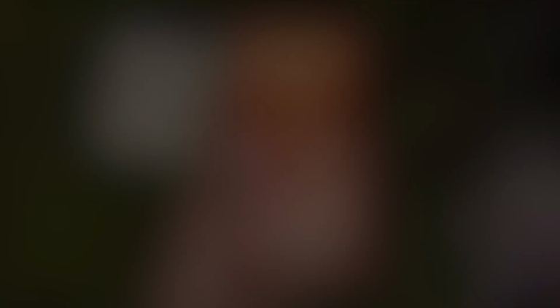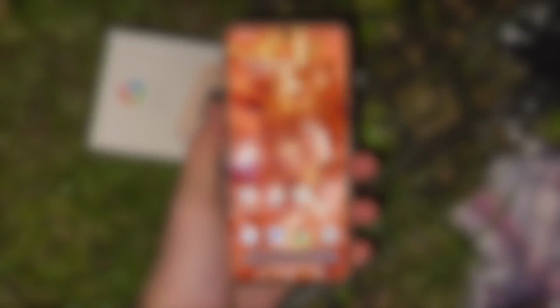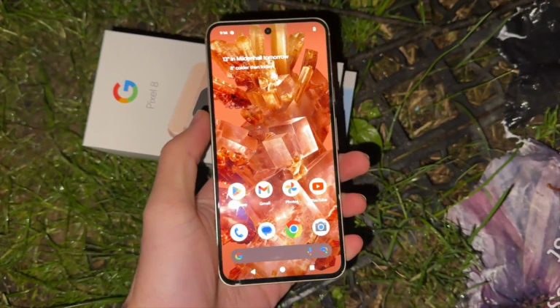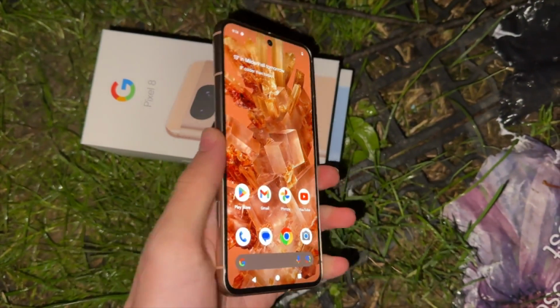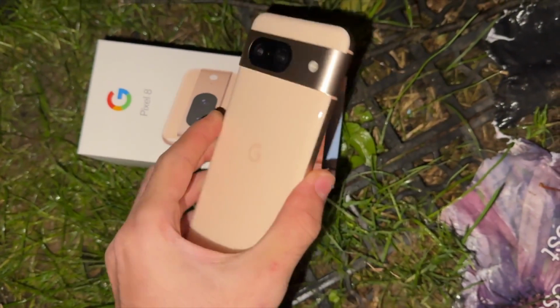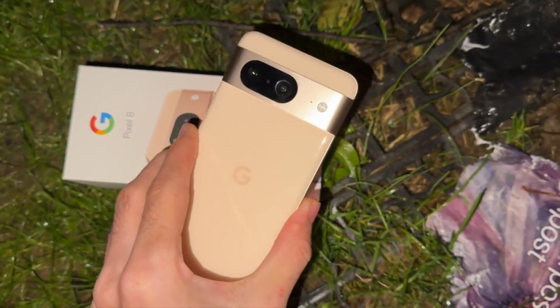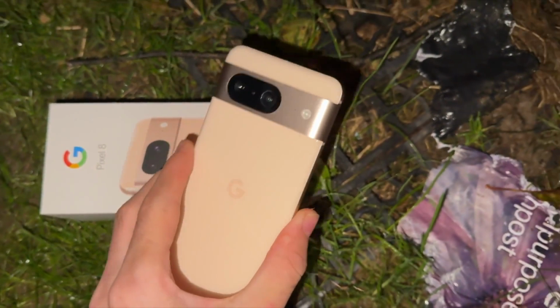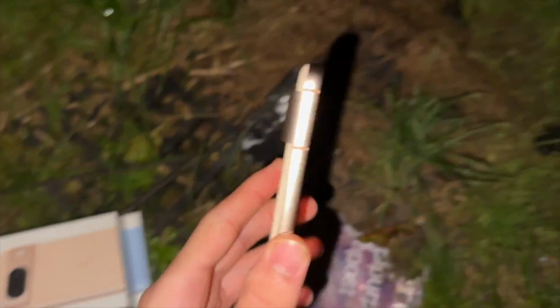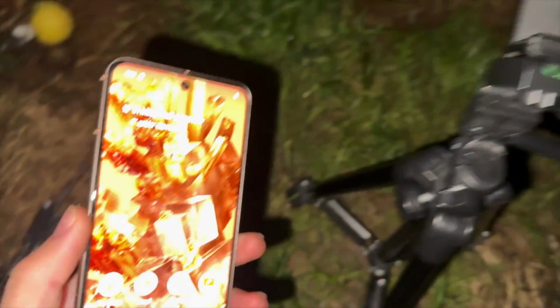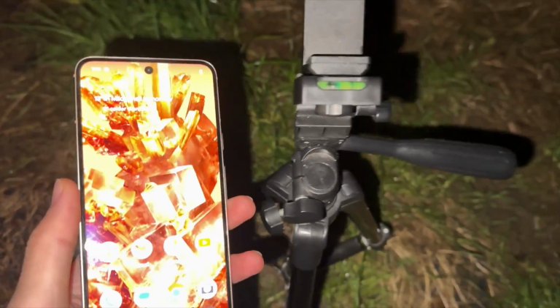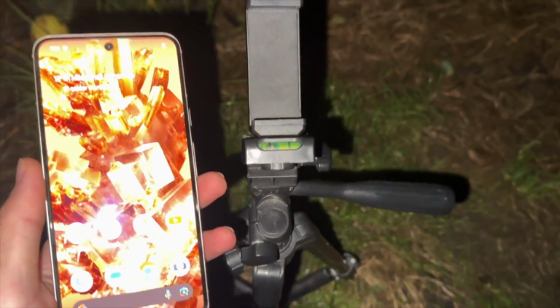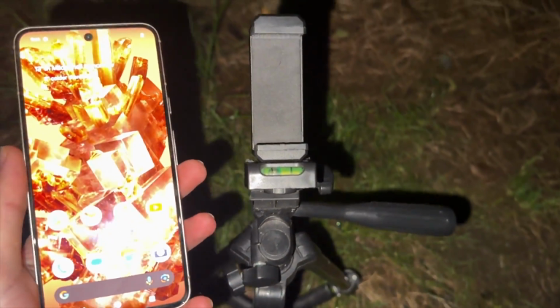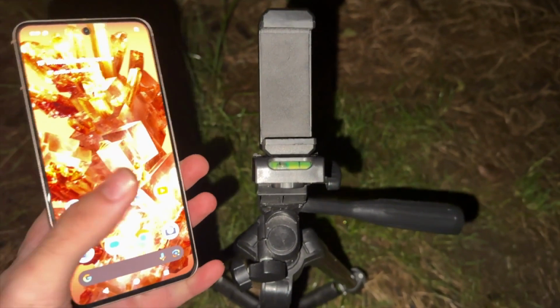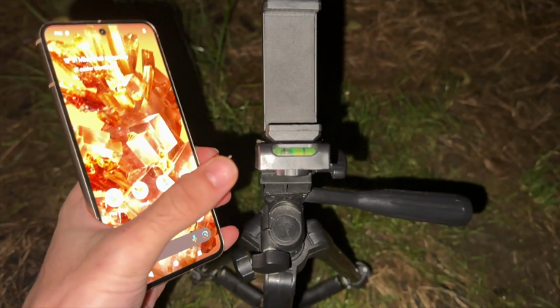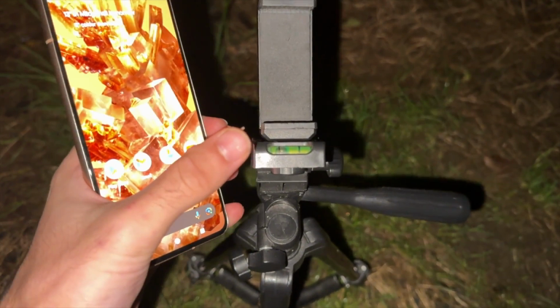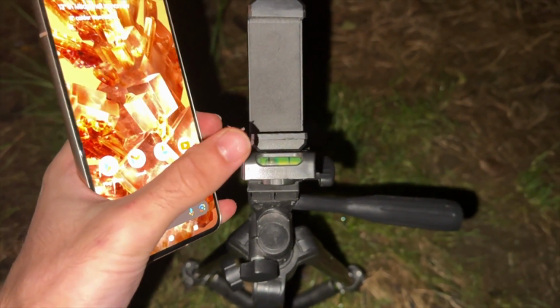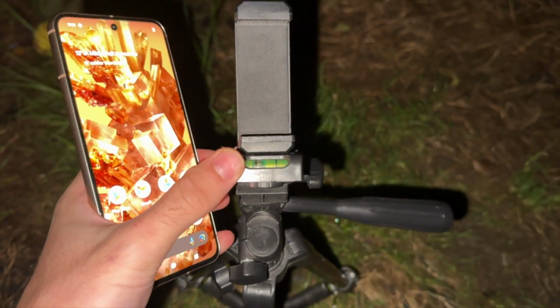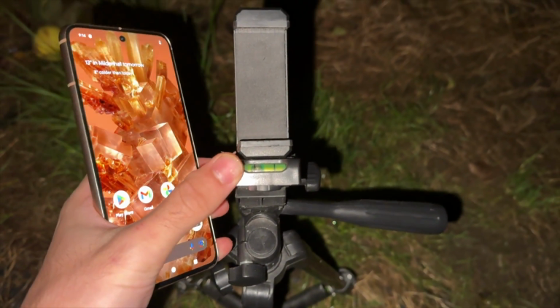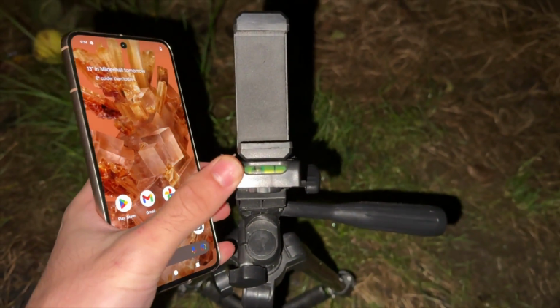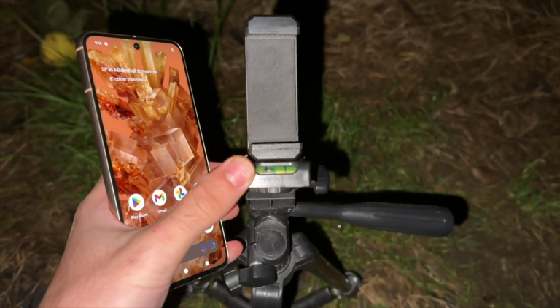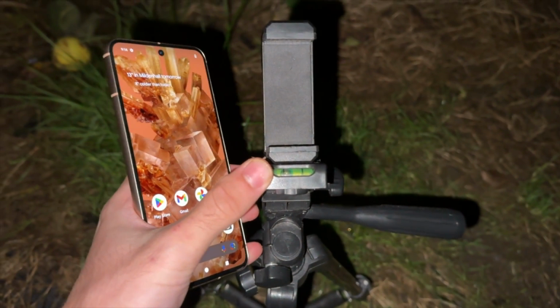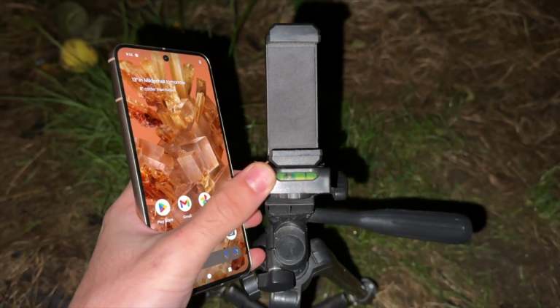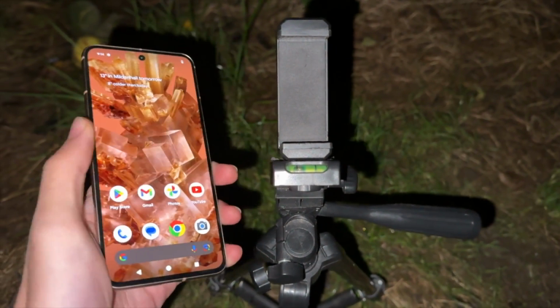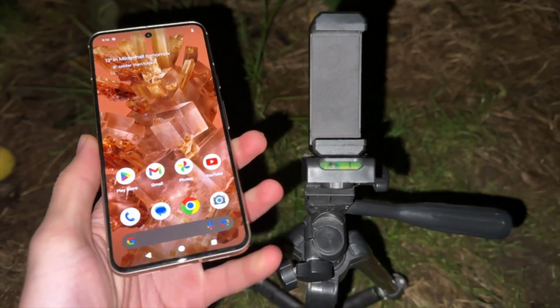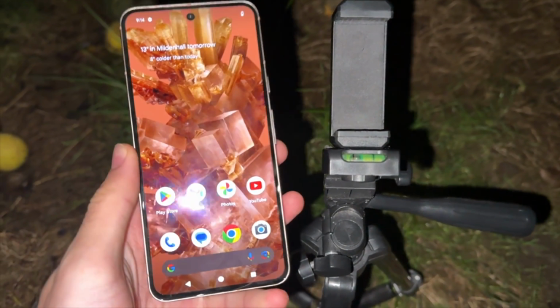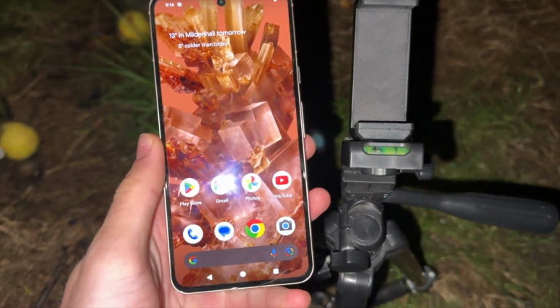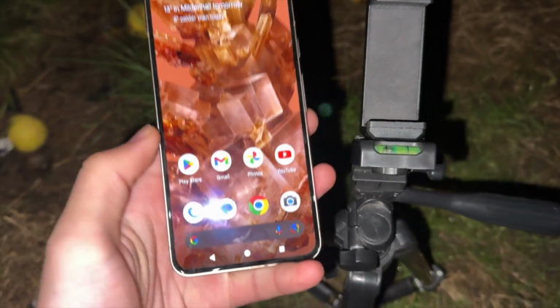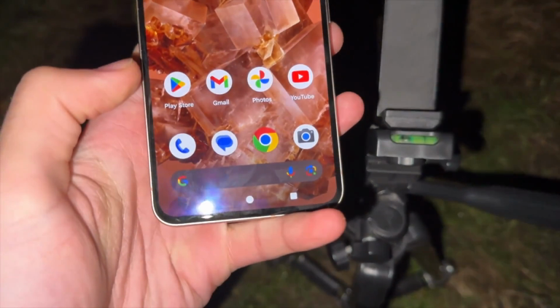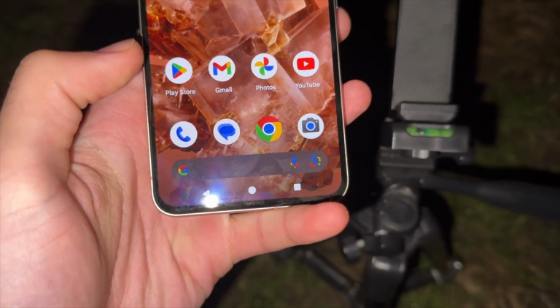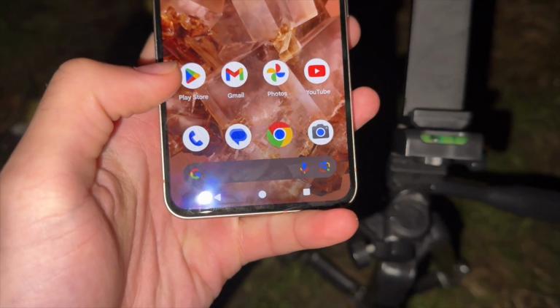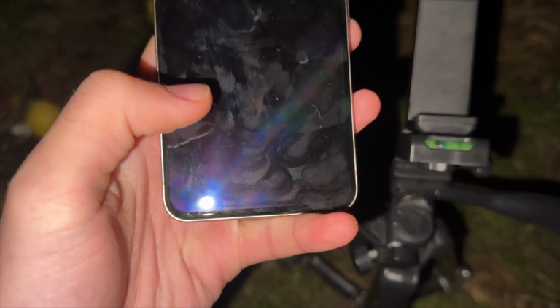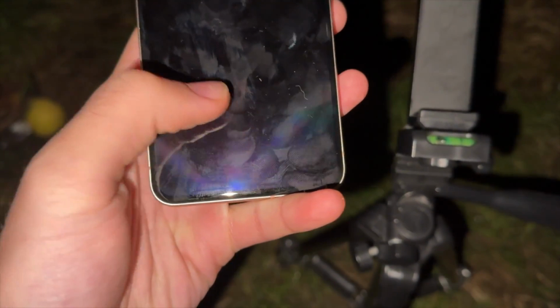Welcome everyone. I have the Pixel 8 and the first step to take astrophotography is you will need a tripod — this is mandatory. Then on the Pixel, let's start by opening up the camera app.